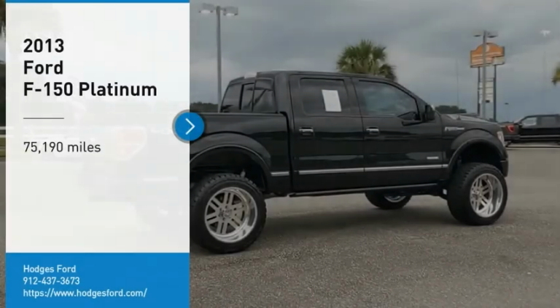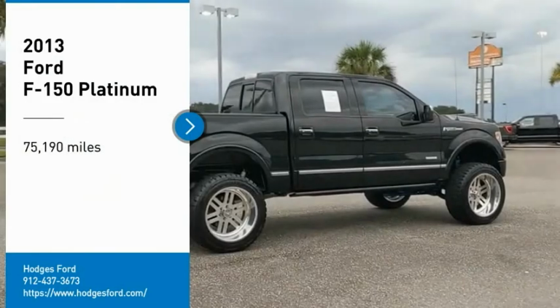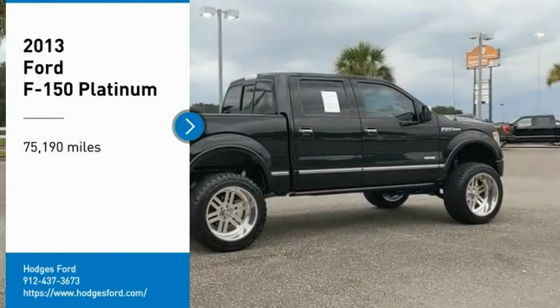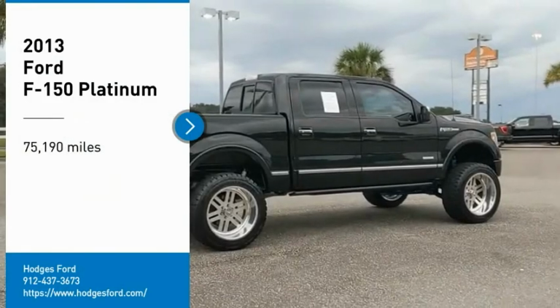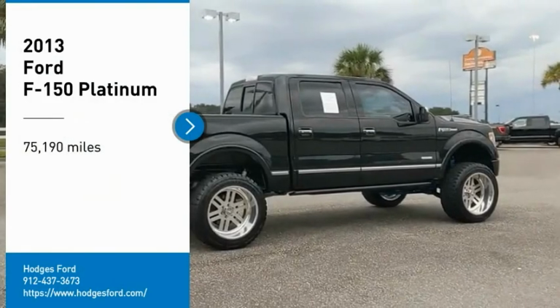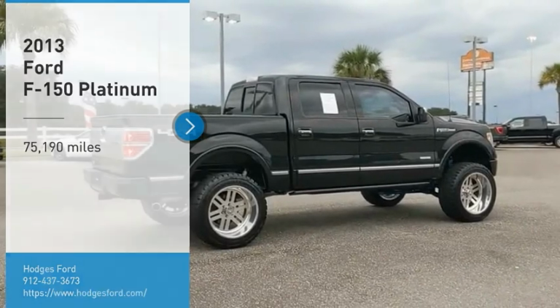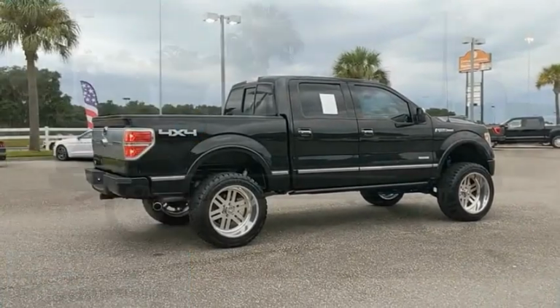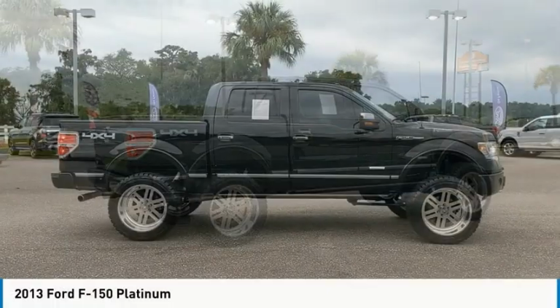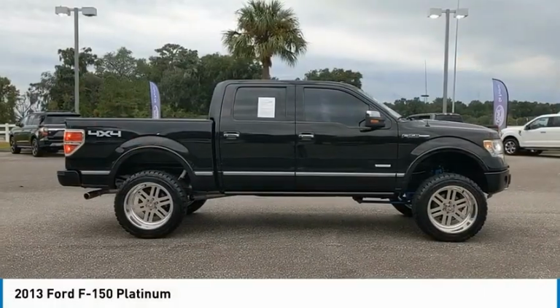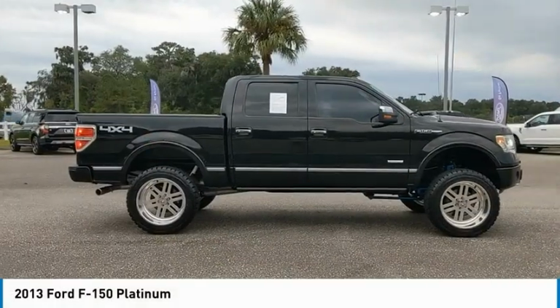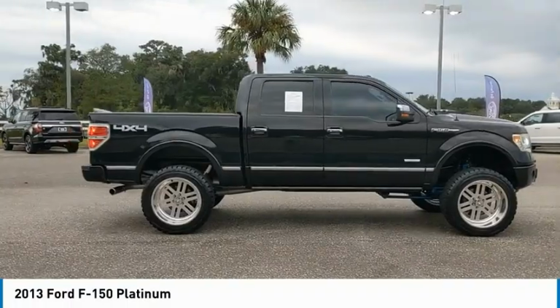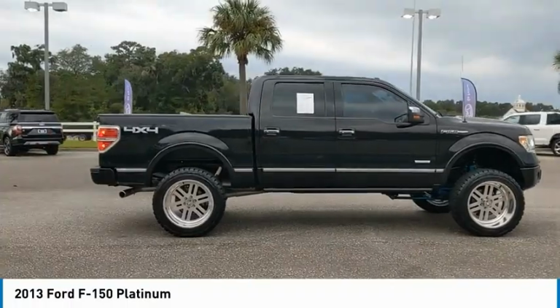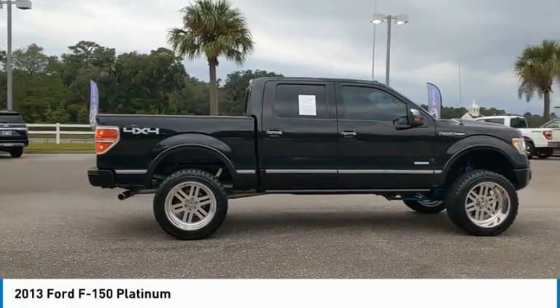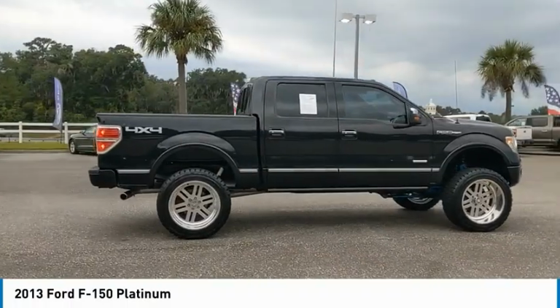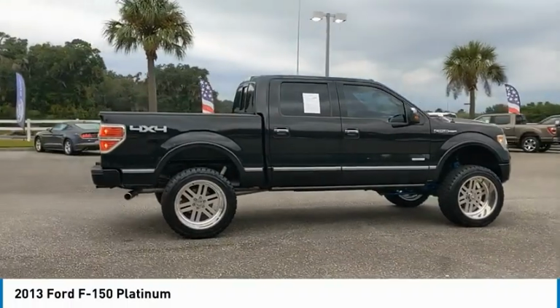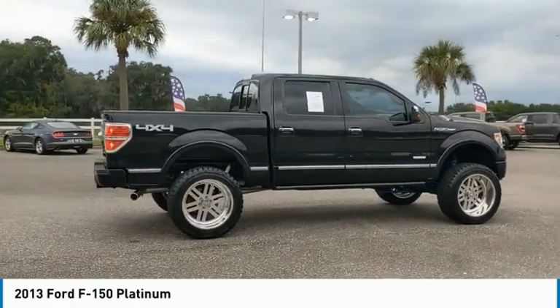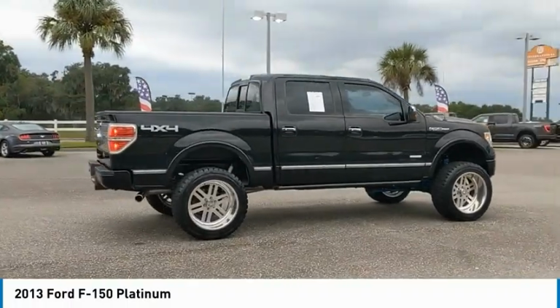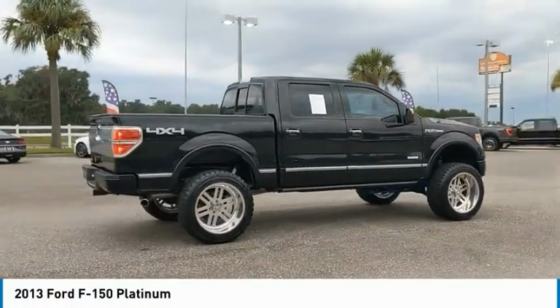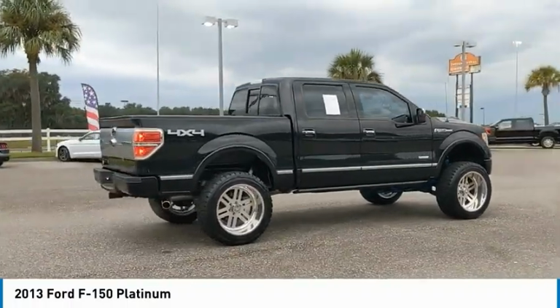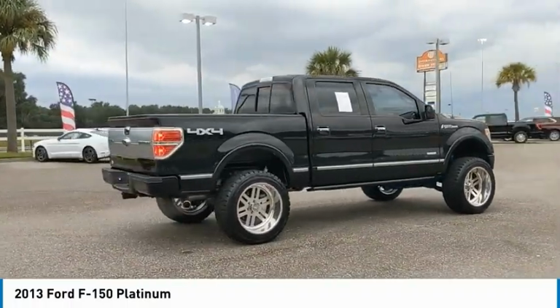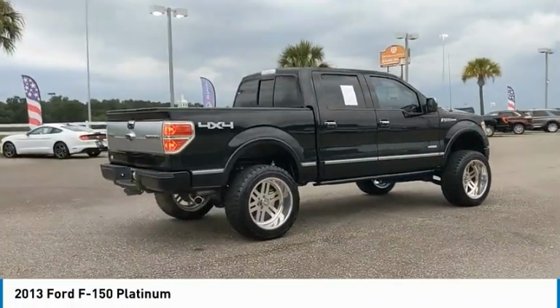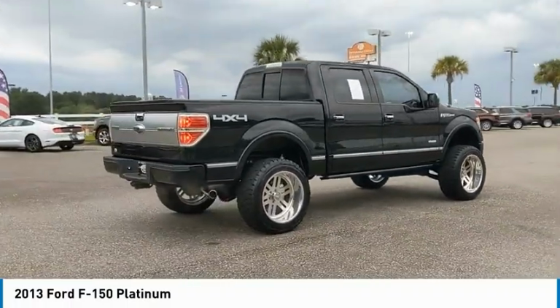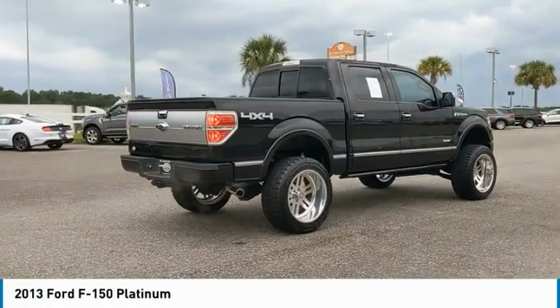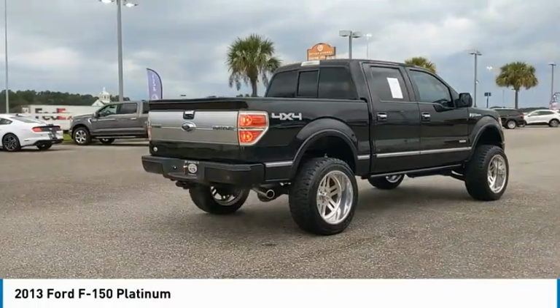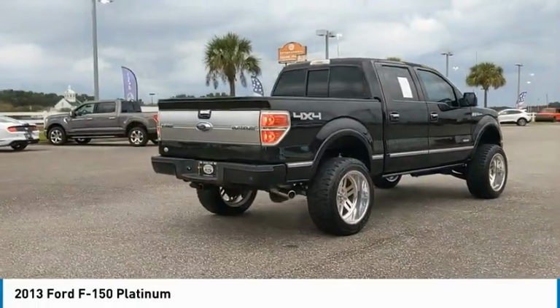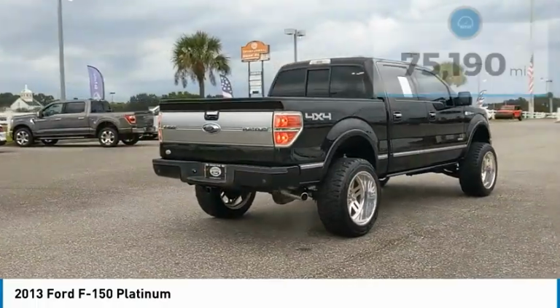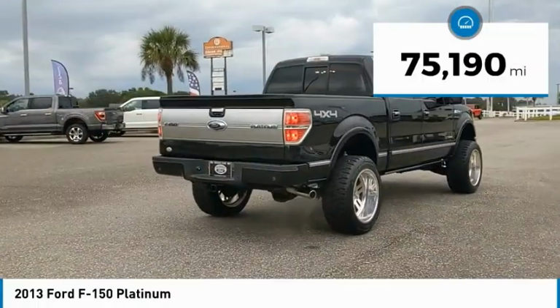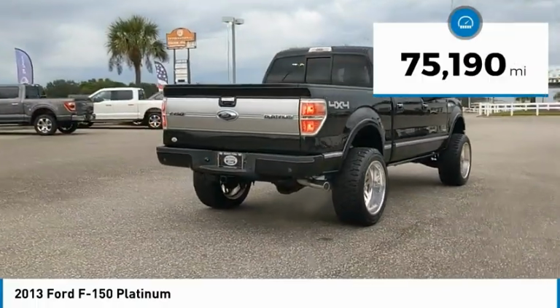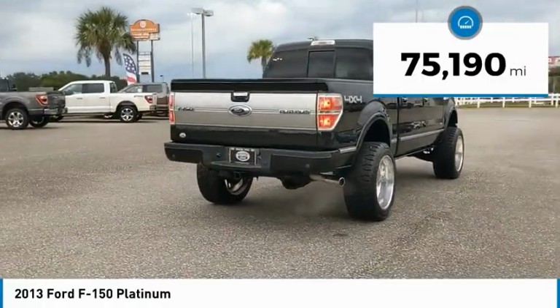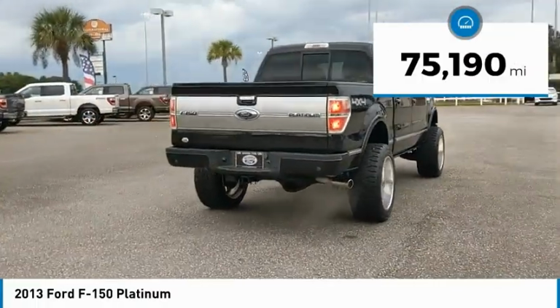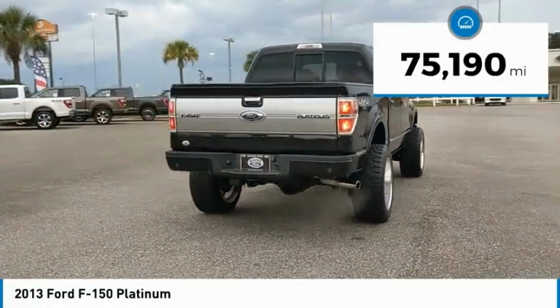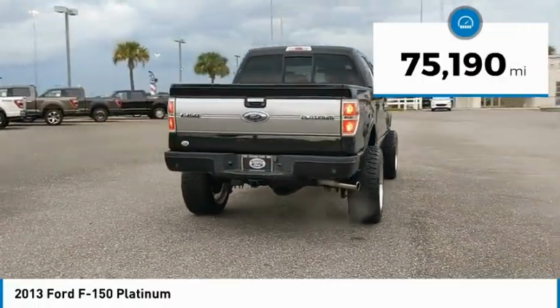Take a ride in the 2013 F-150. A Ford F-150 knows how to handle any situation. It's built to follow orders, no whining. This vehicle has less than 80,000 miles.